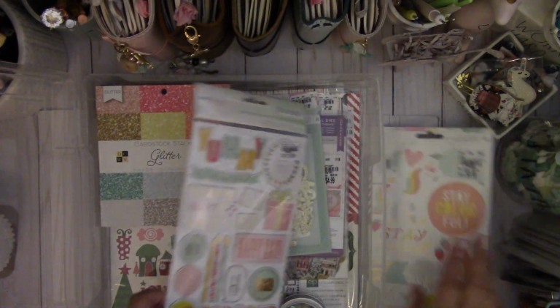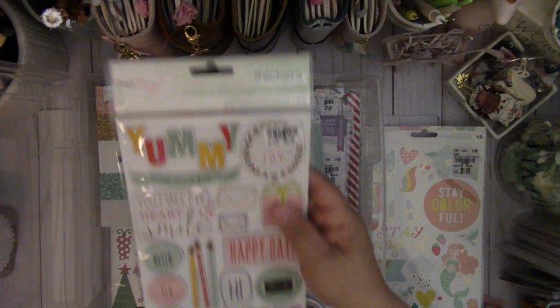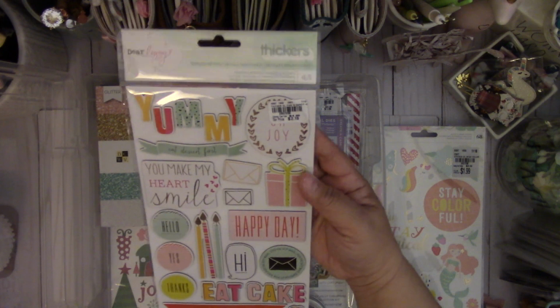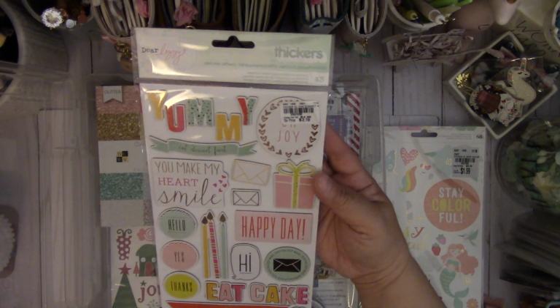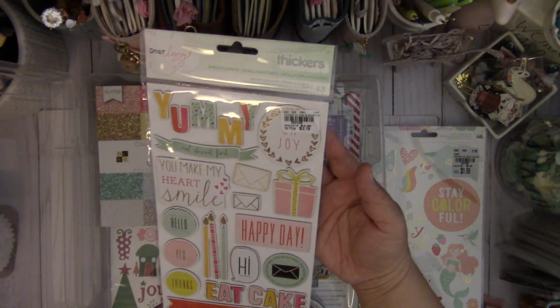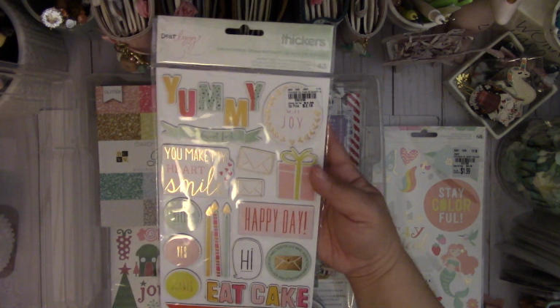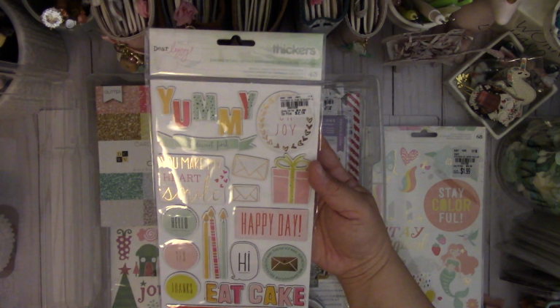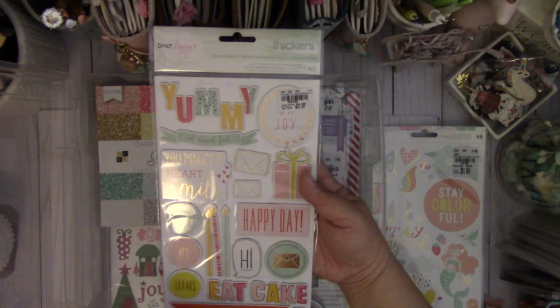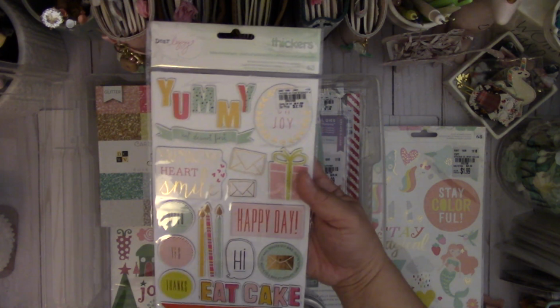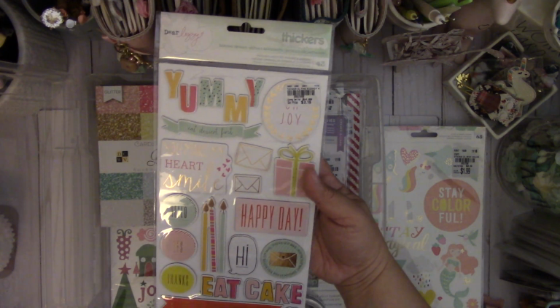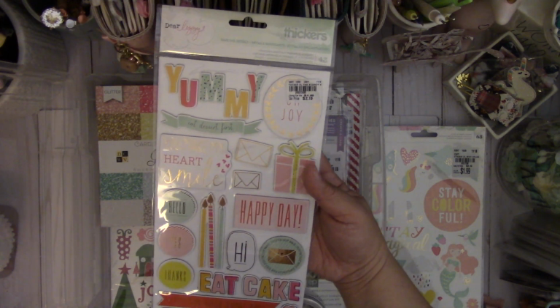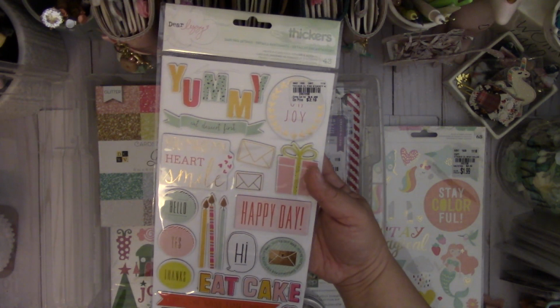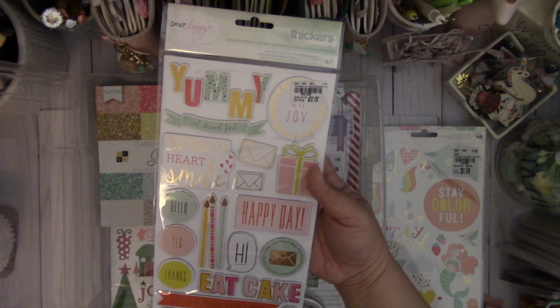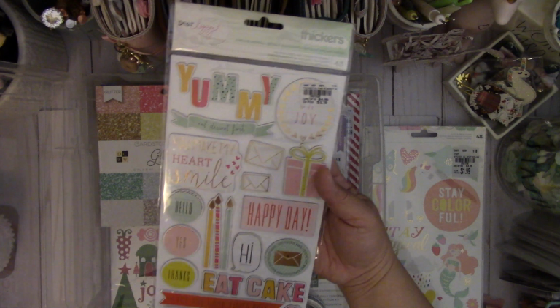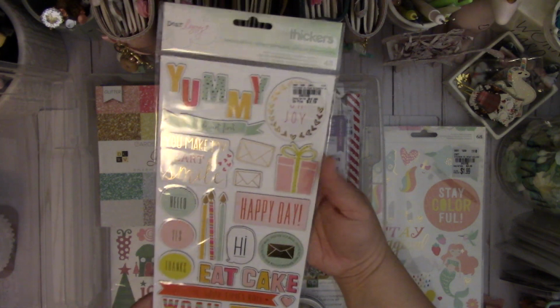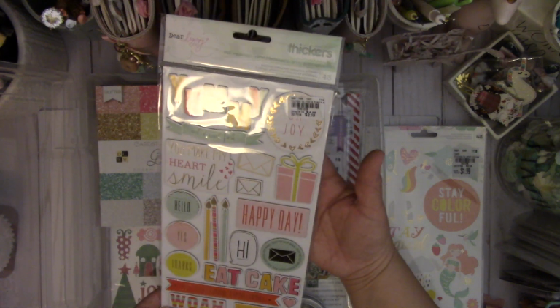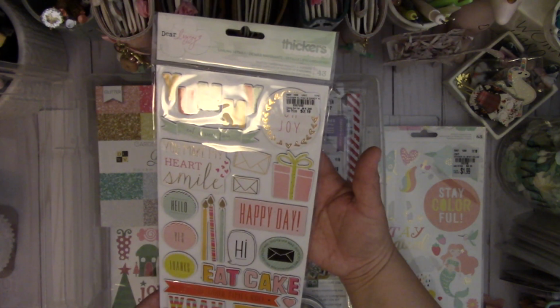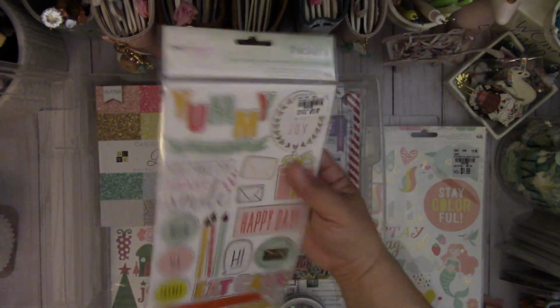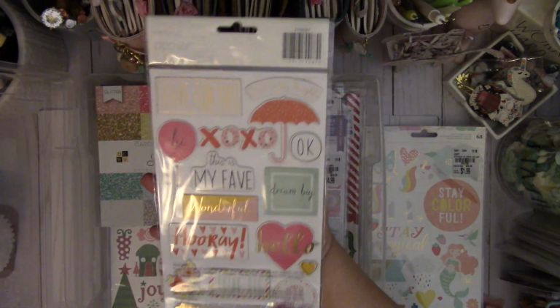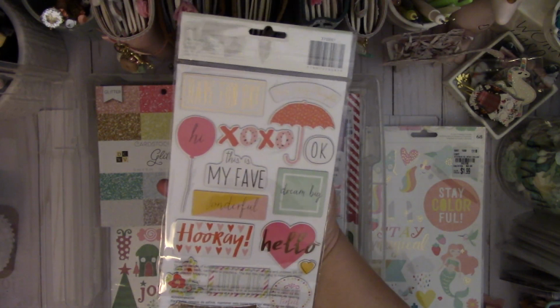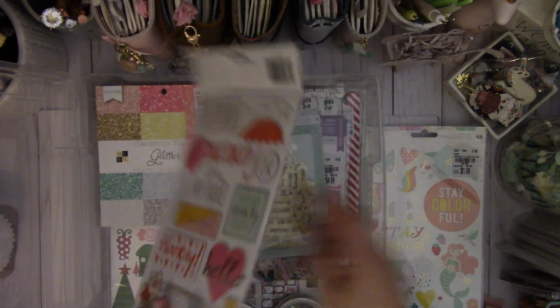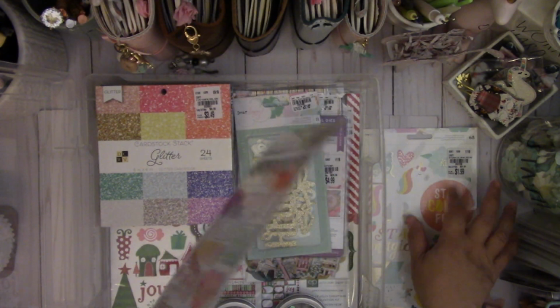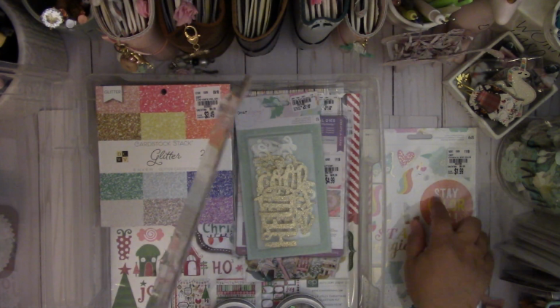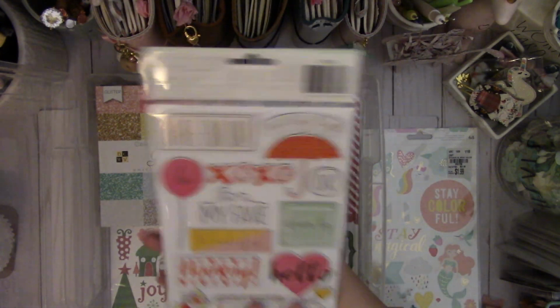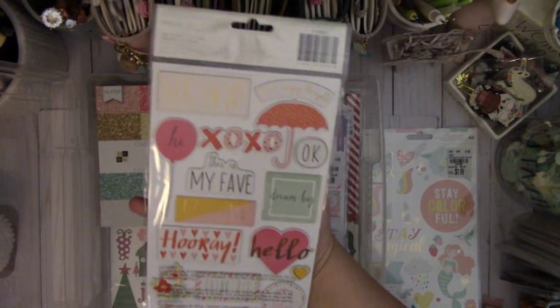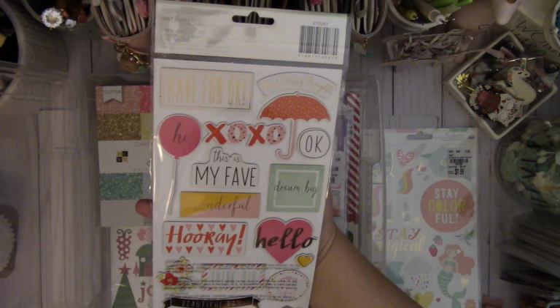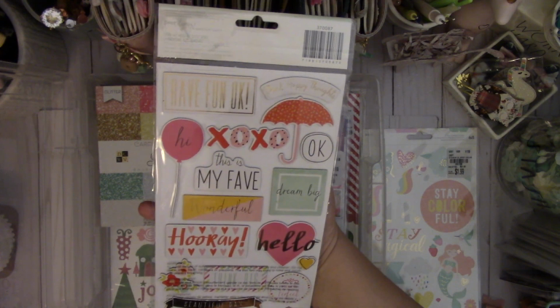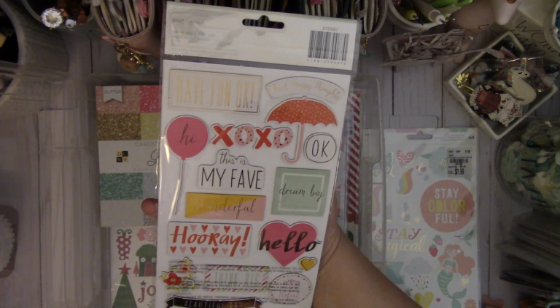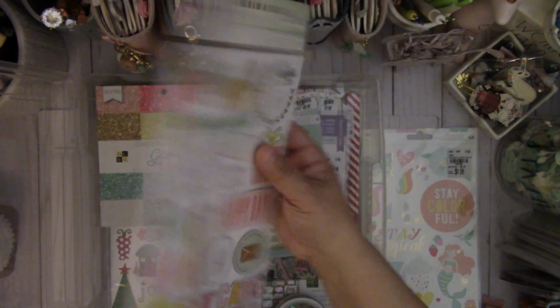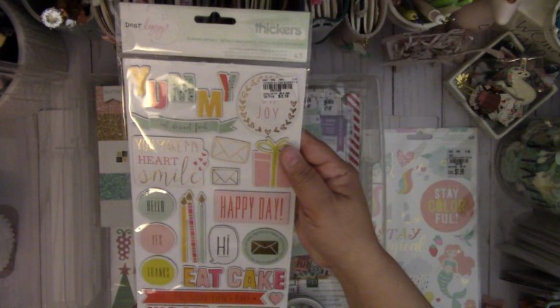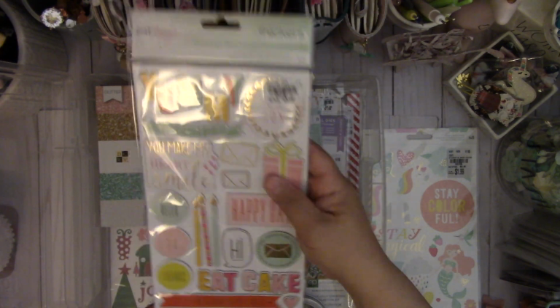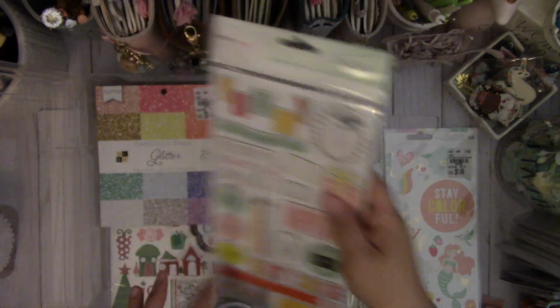And then they had this Thickers — I've had this before. It's really cute chipboard adhesive pack. It's $2.19. This one was $1.99, by the way. I love this.